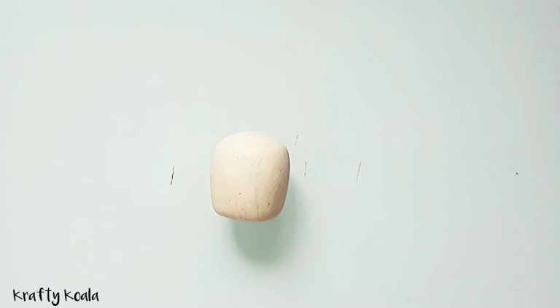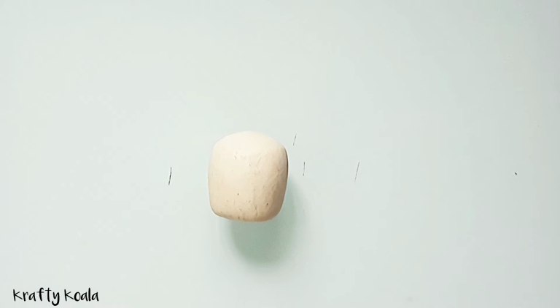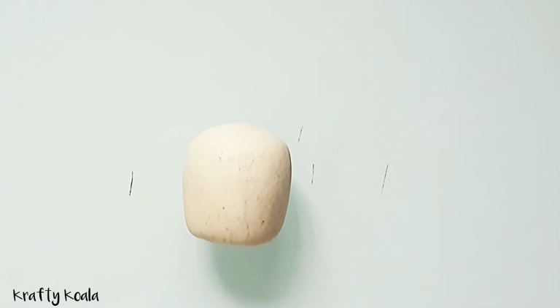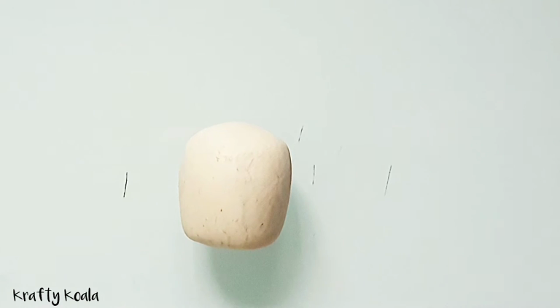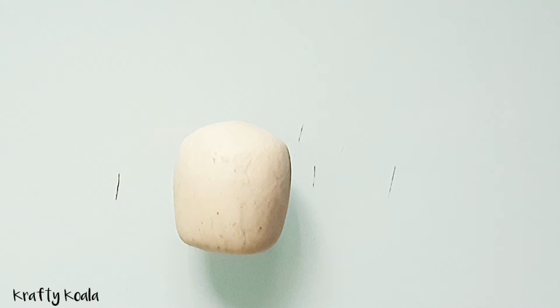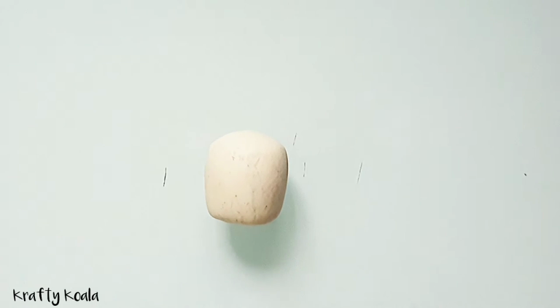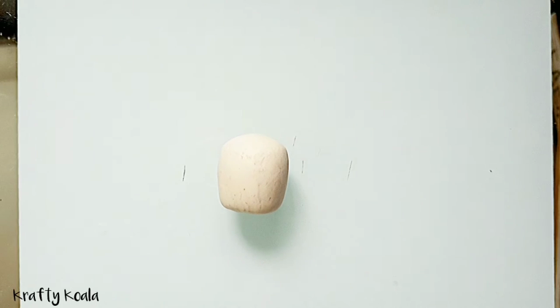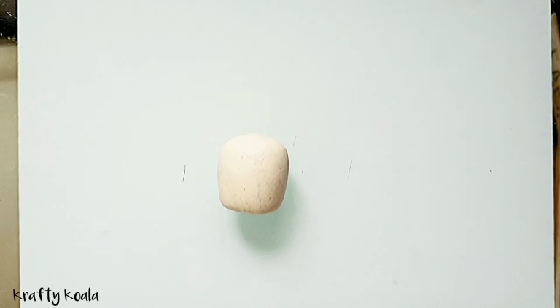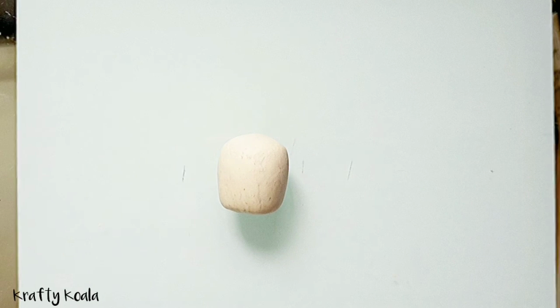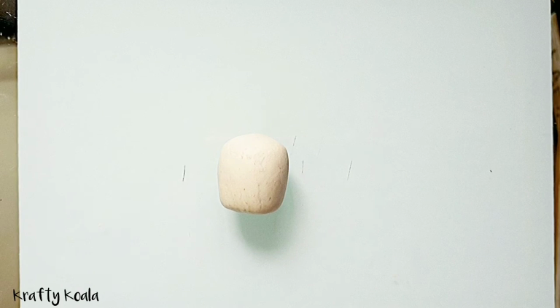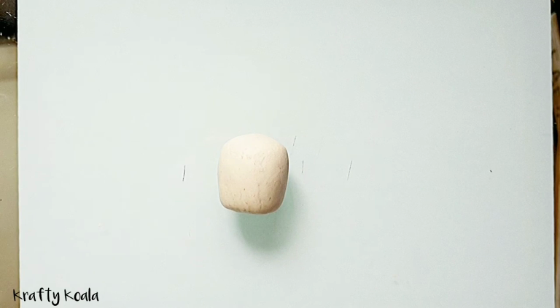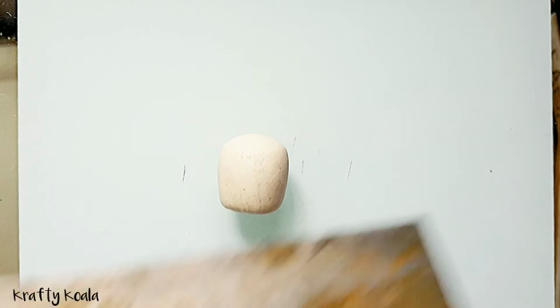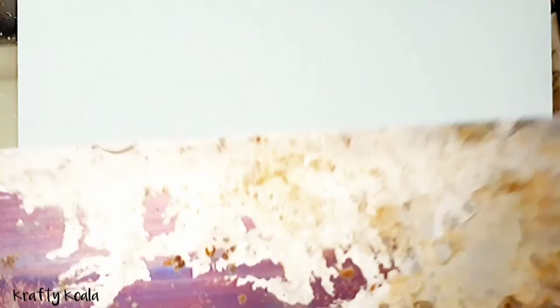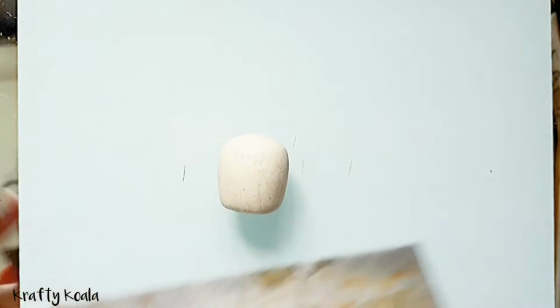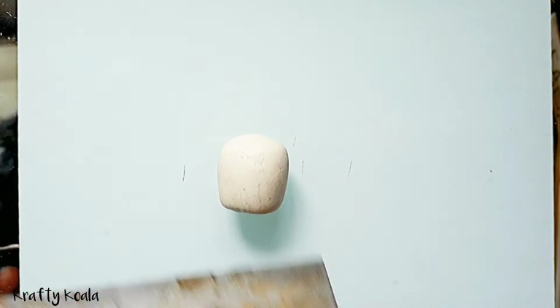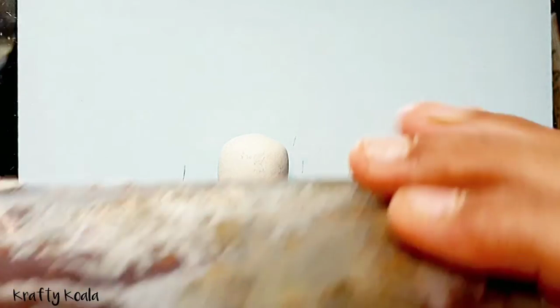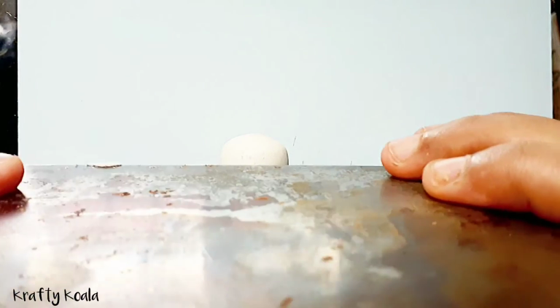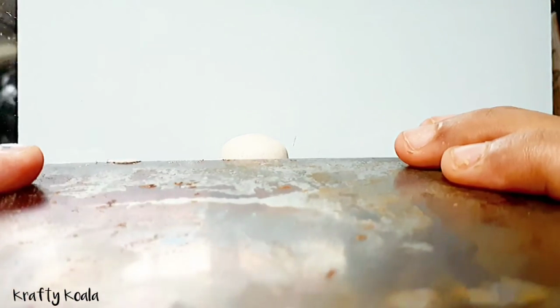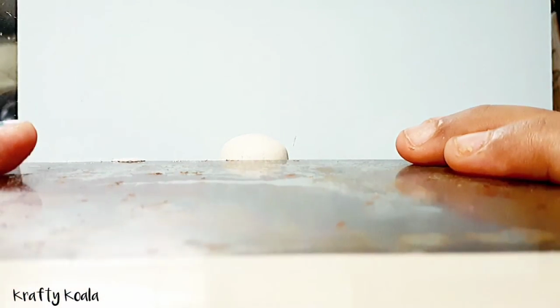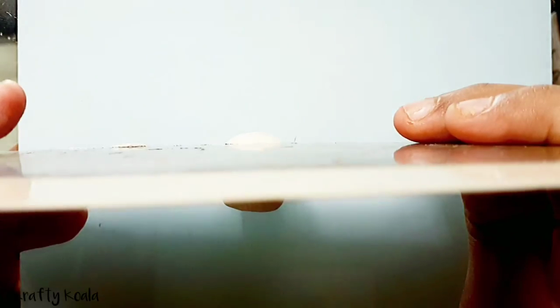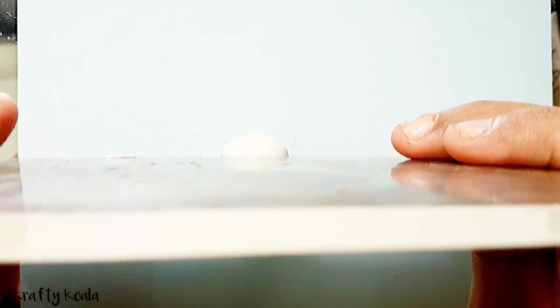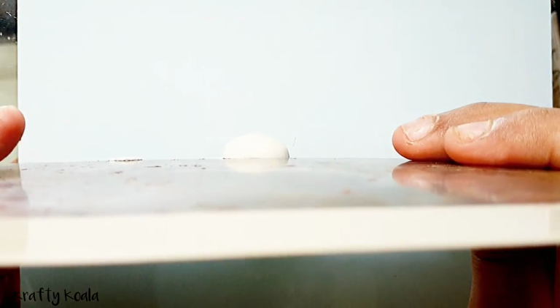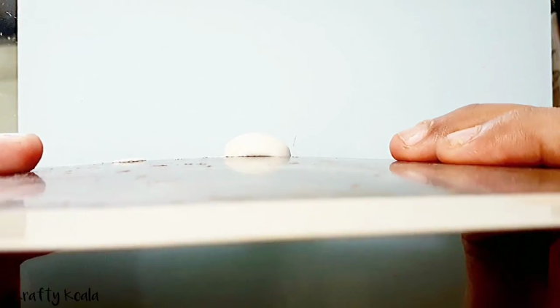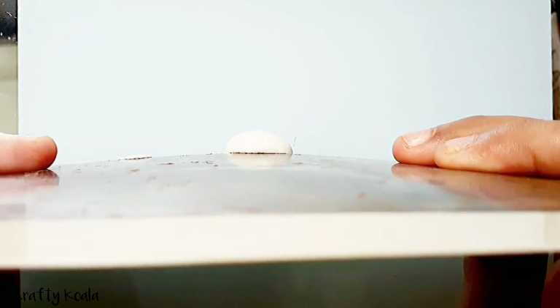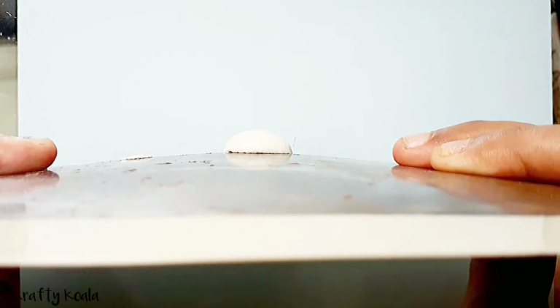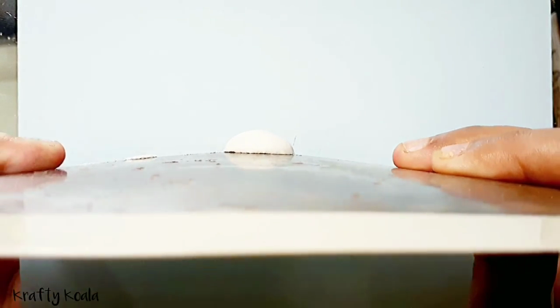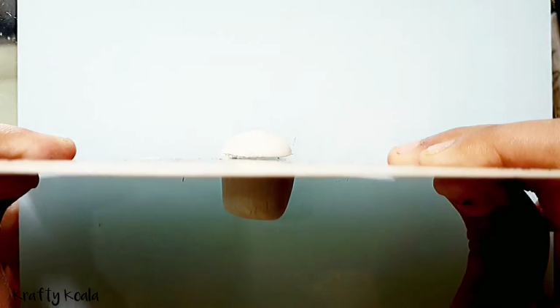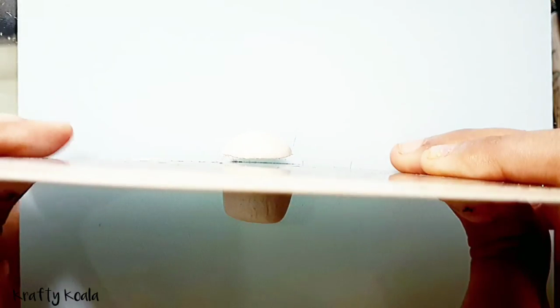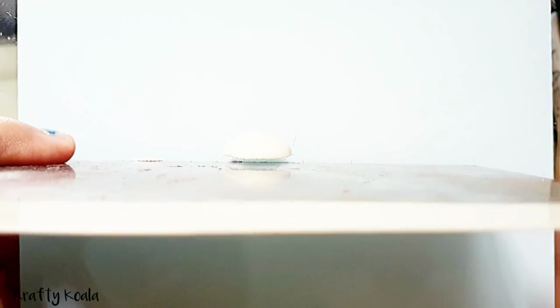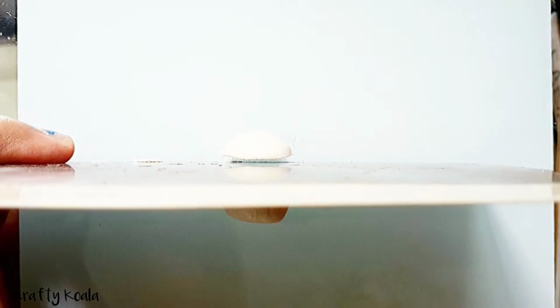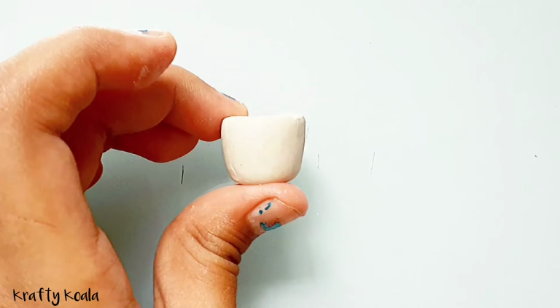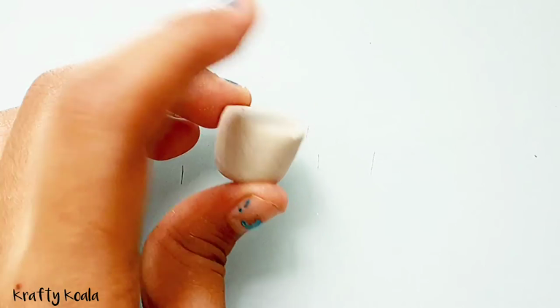Once you're happy with the shape, we're gonna cut the top portion to make it smooth. This will make it easier for us to add the coffee, so cut it with your blade.